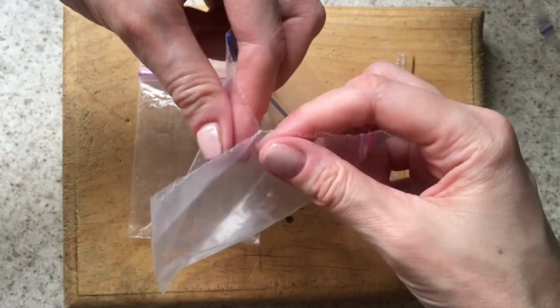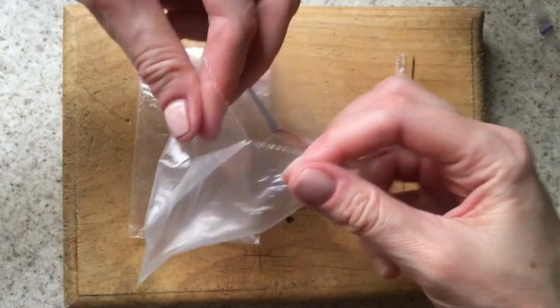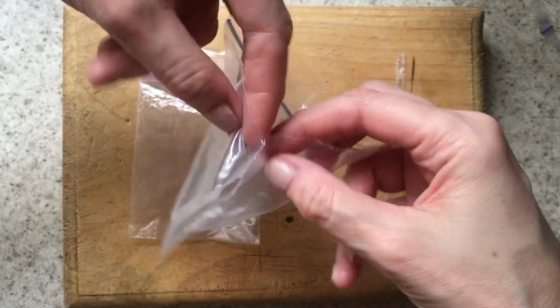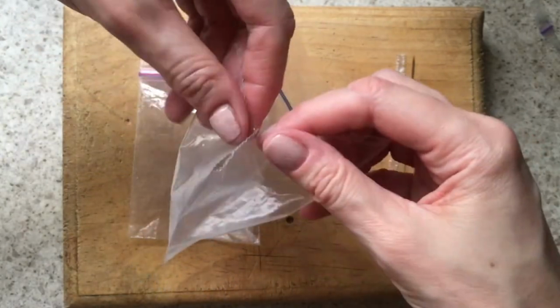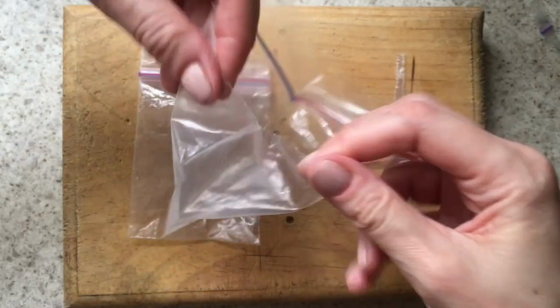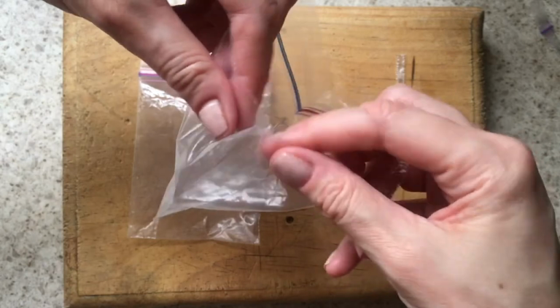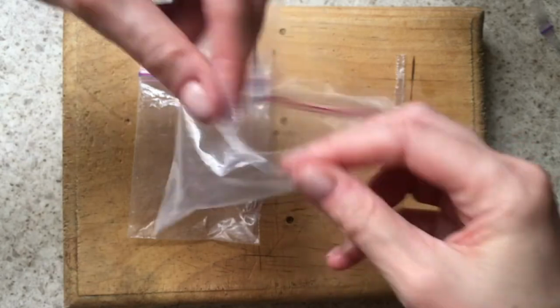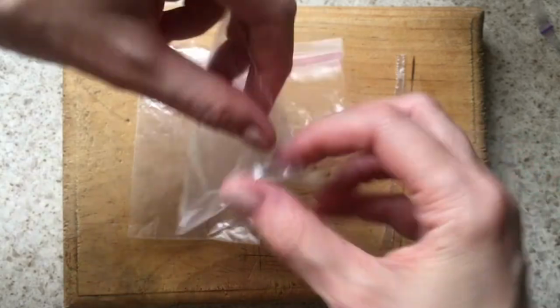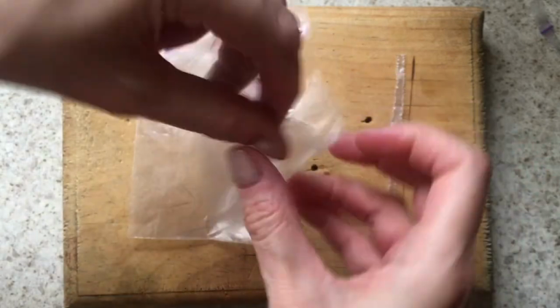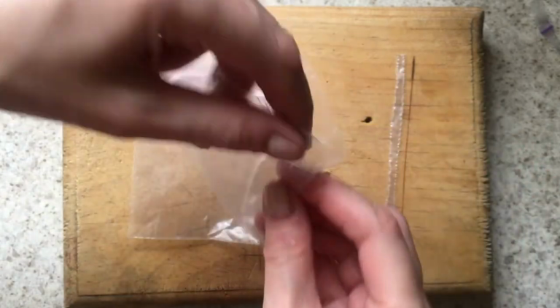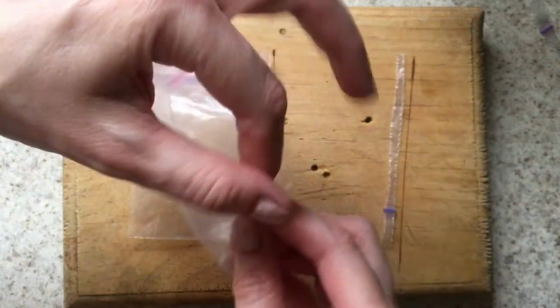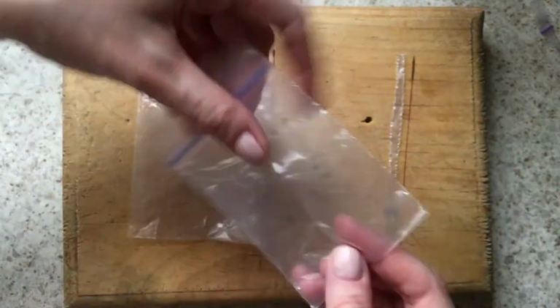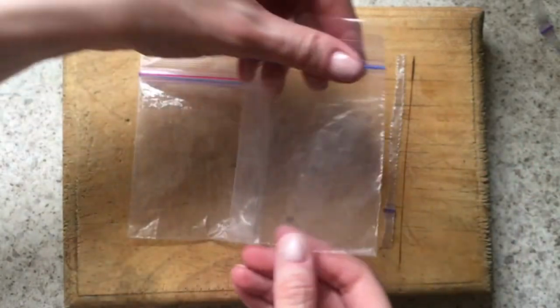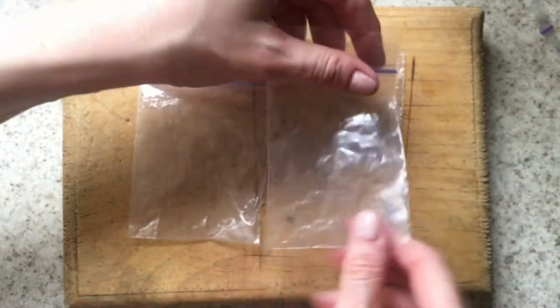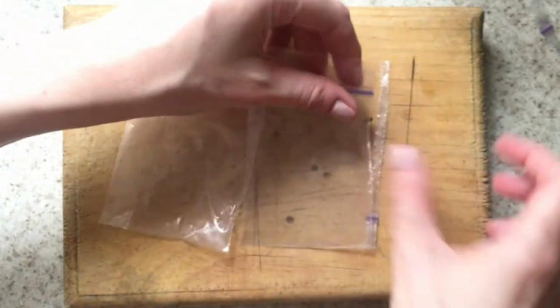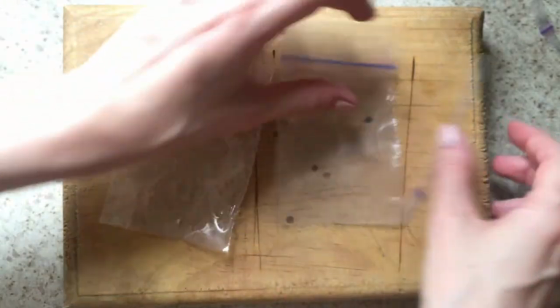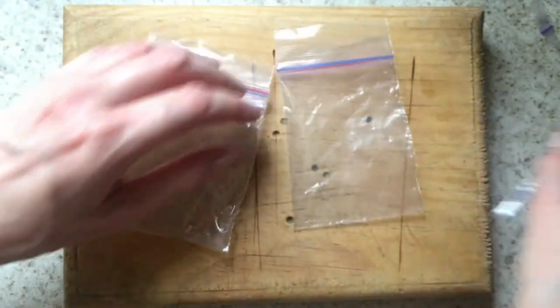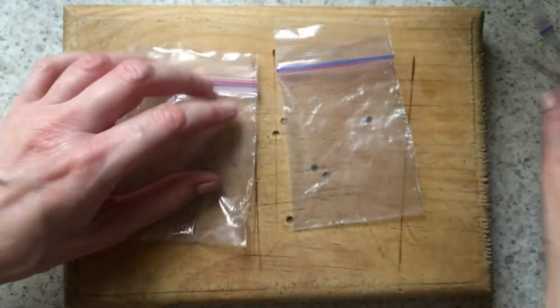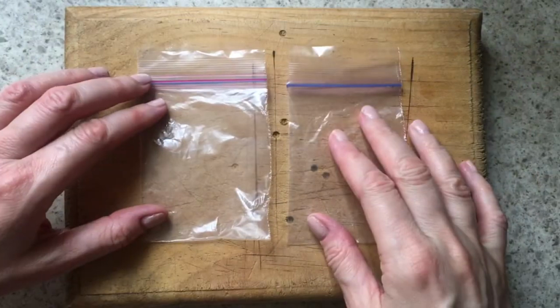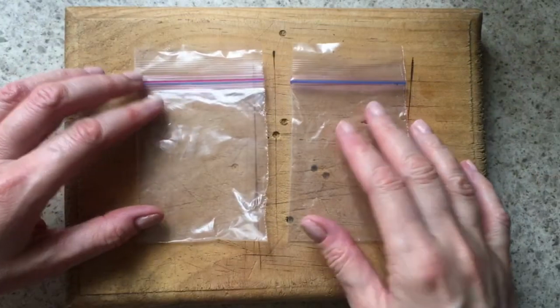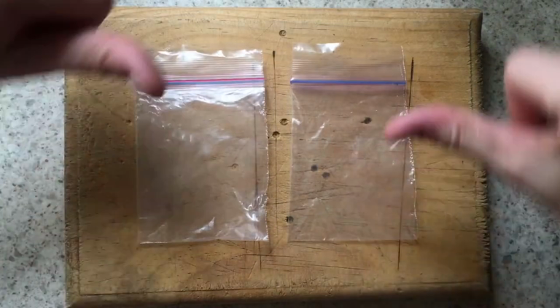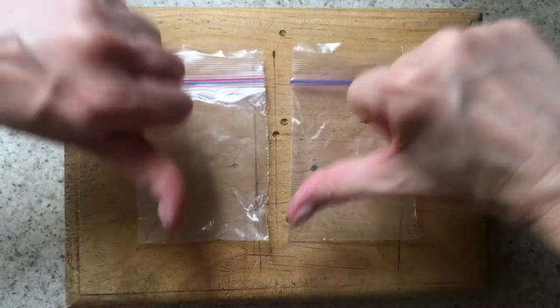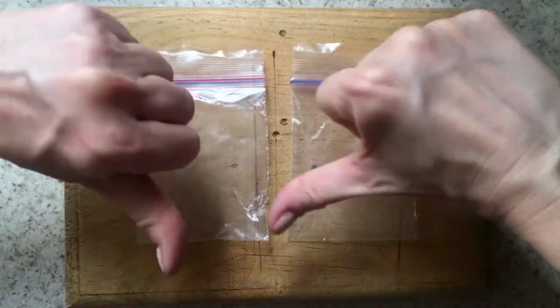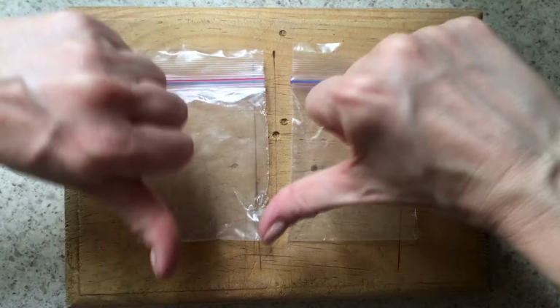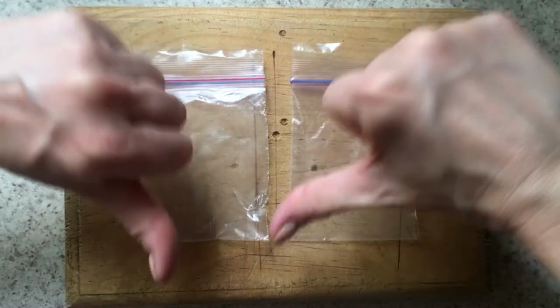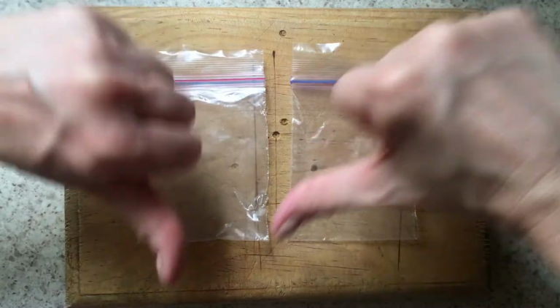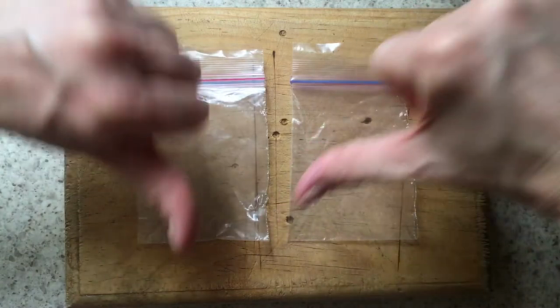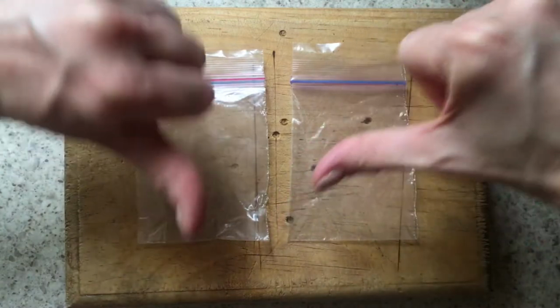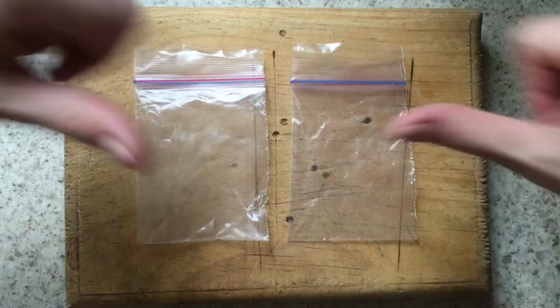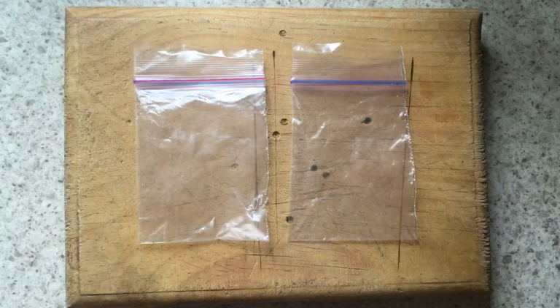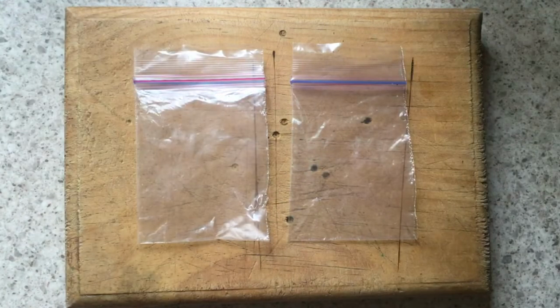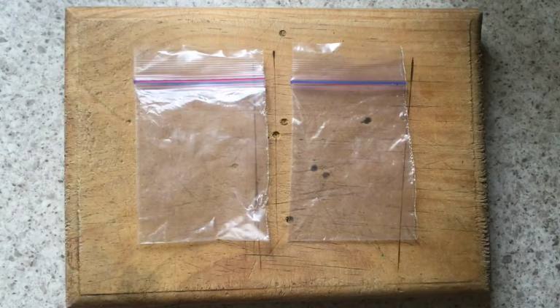So if you want to cut and customize different sizes of one big ziplock bag, I would just cut it with scissors and then get one of those heat sealer machines.